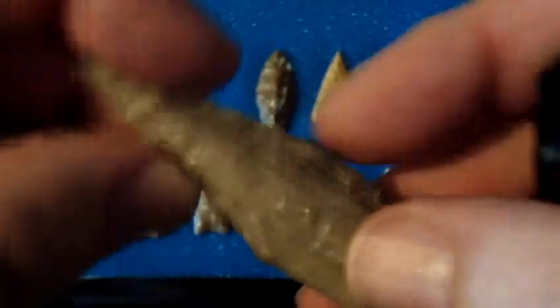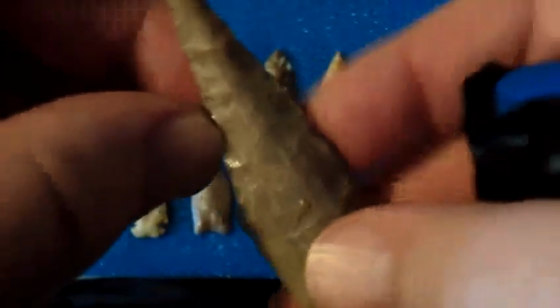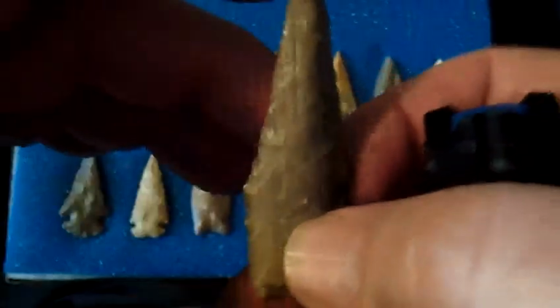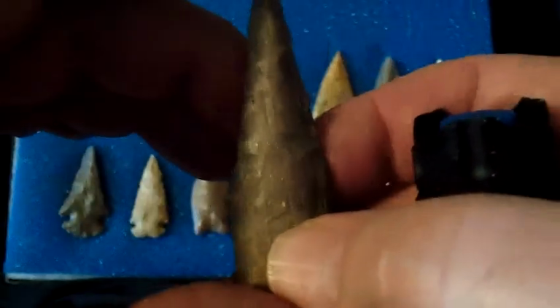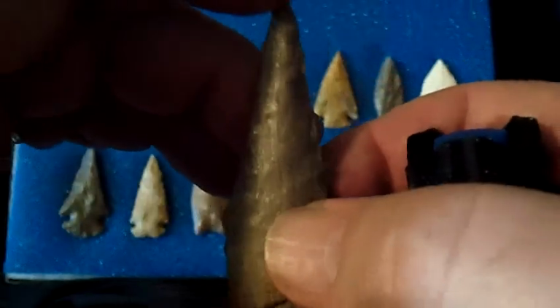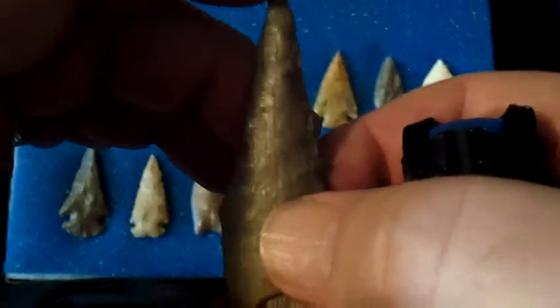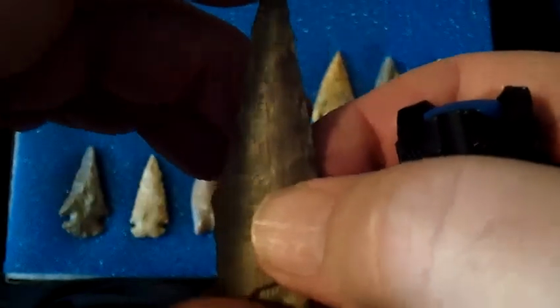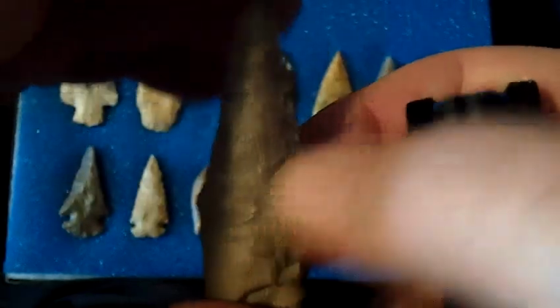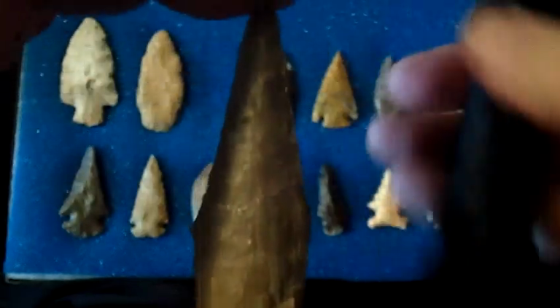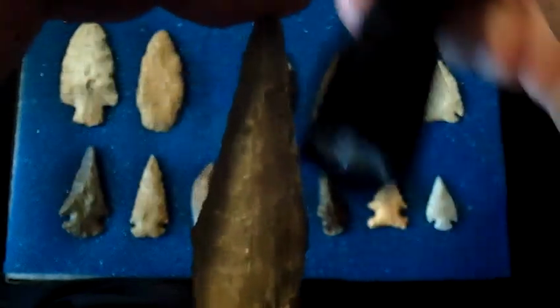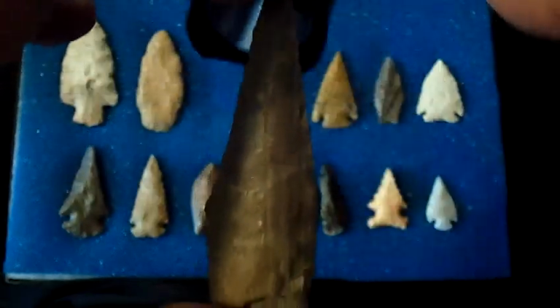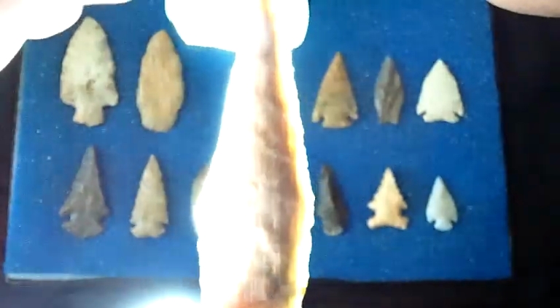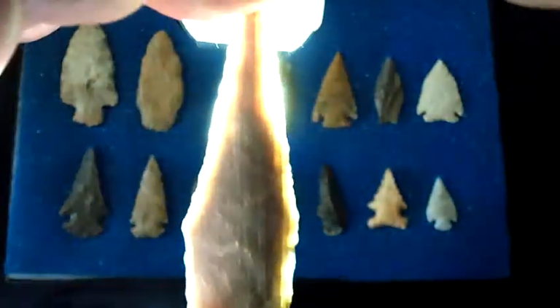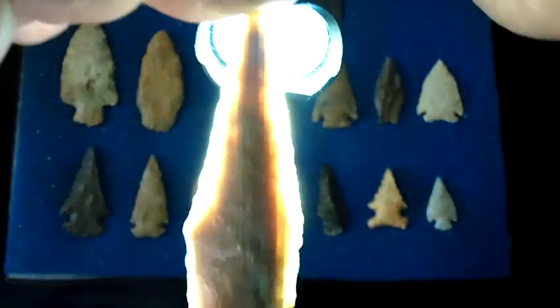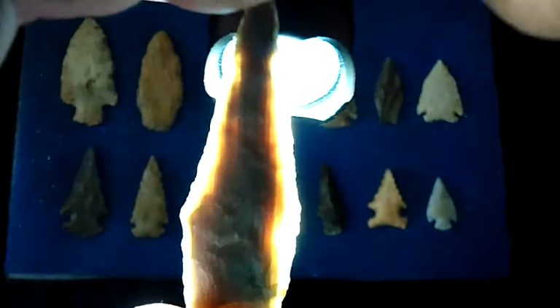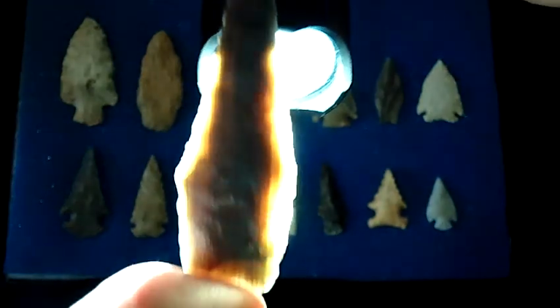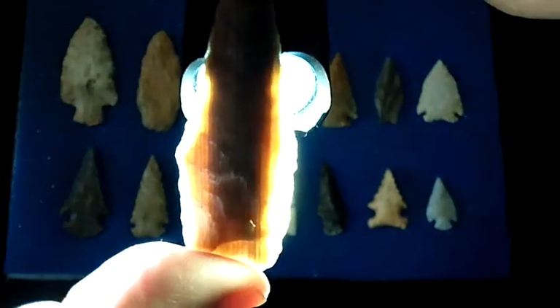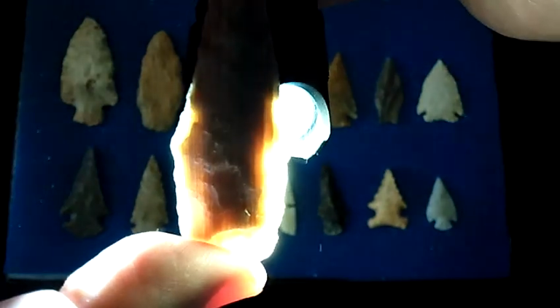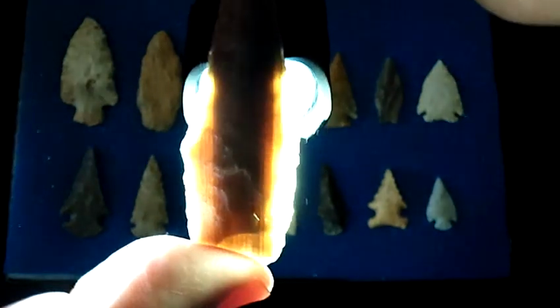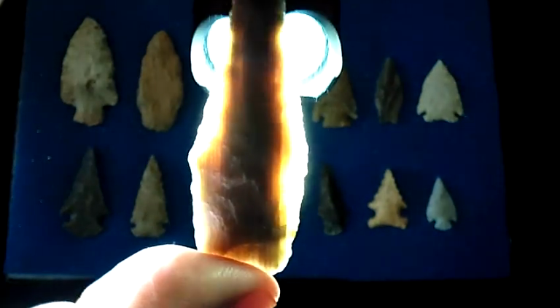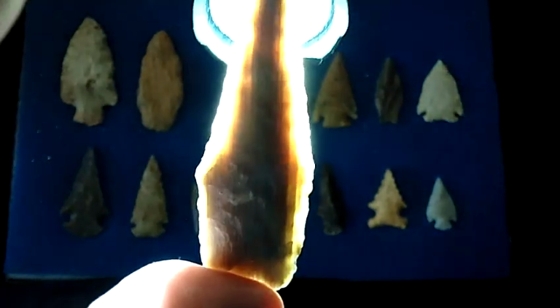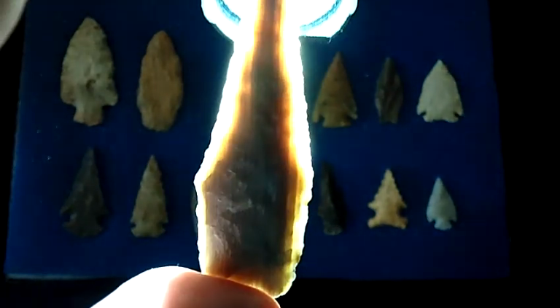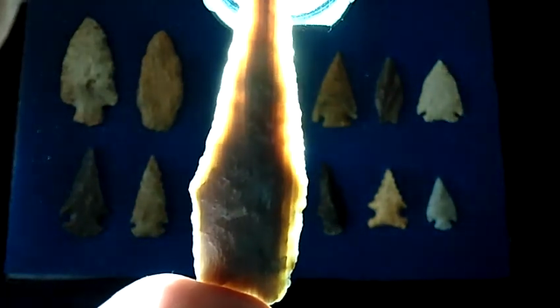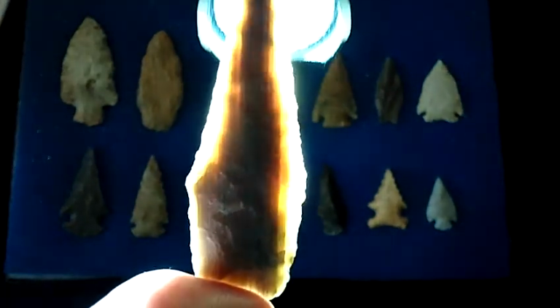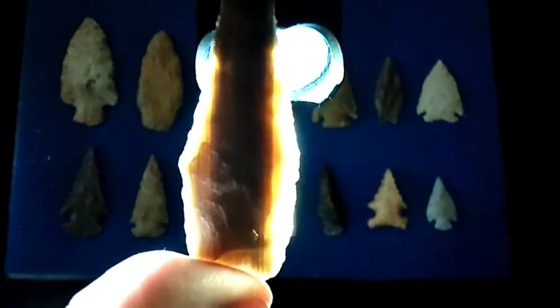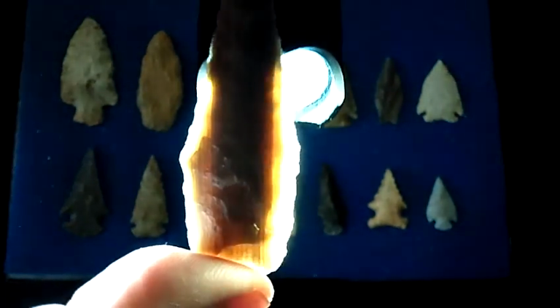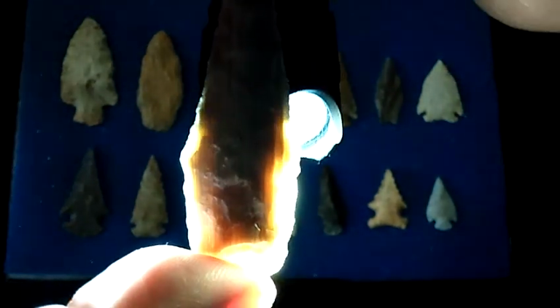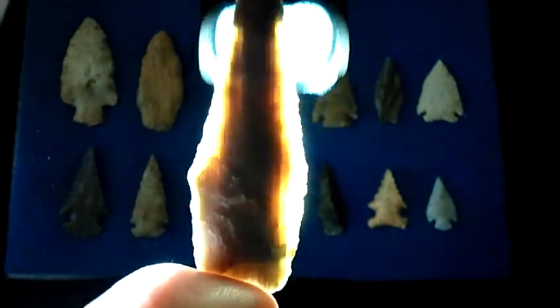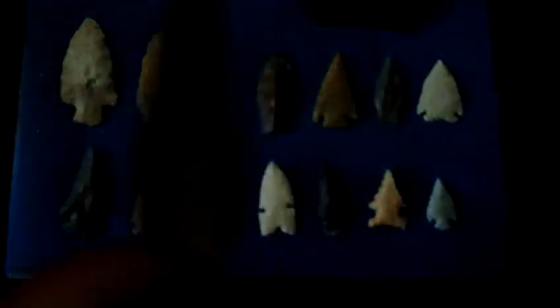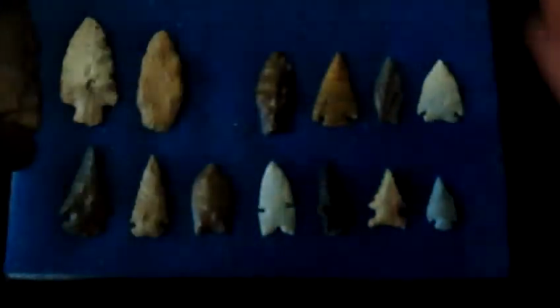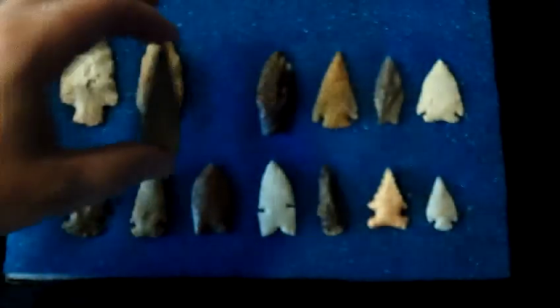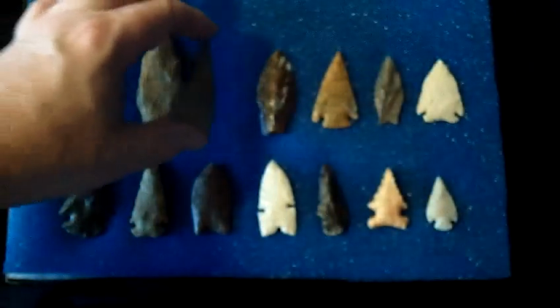This one is also petrified wood, a little translucent on the edges.